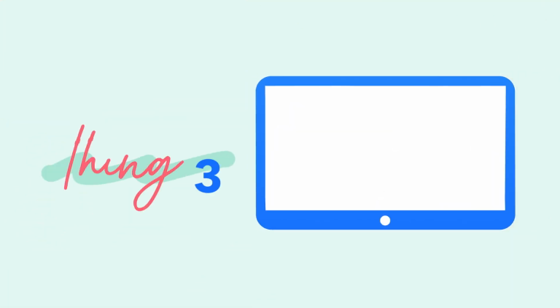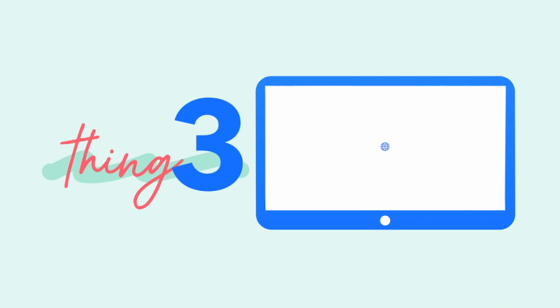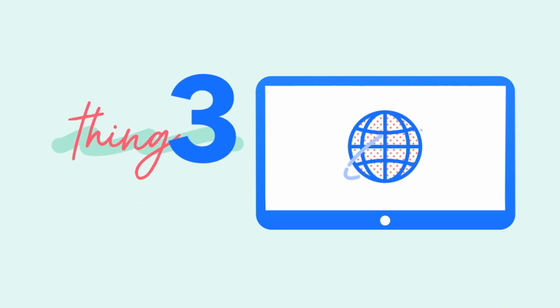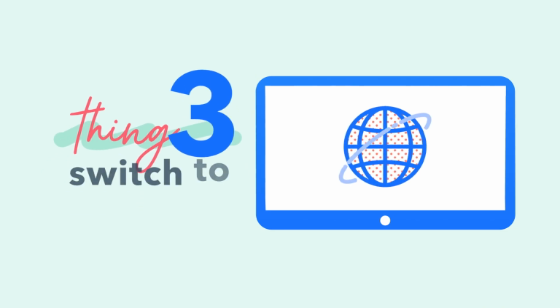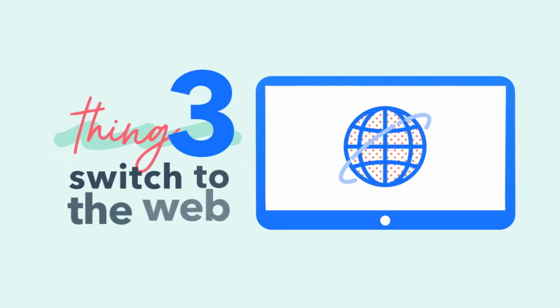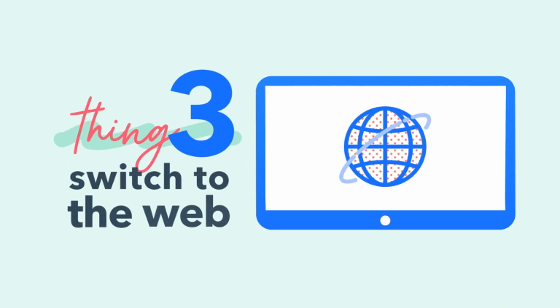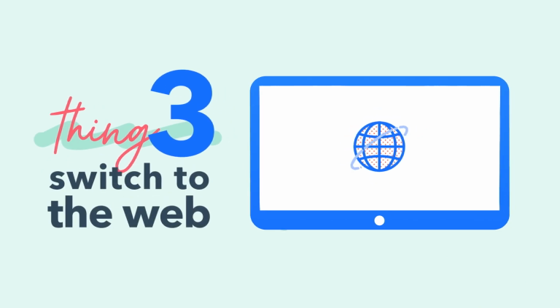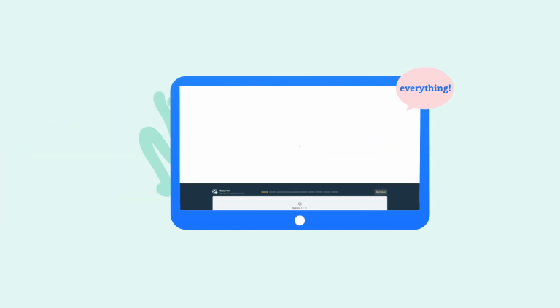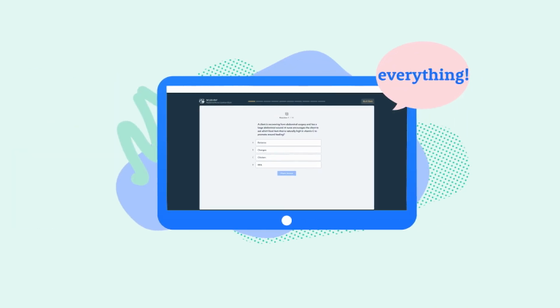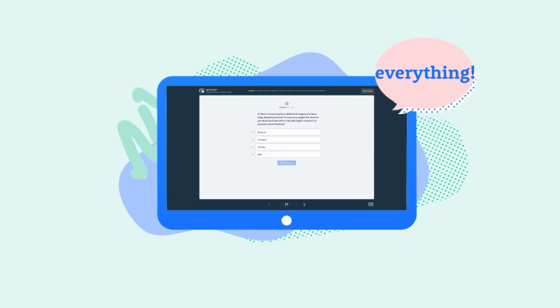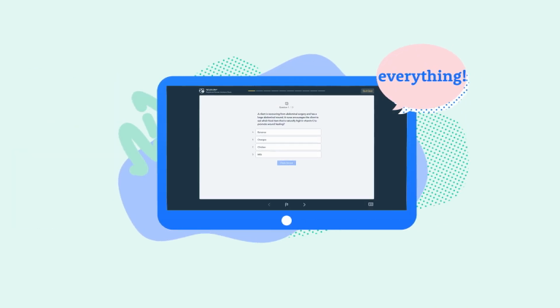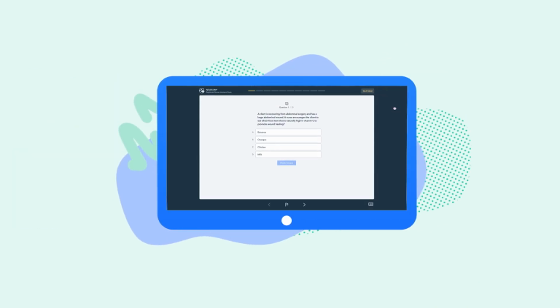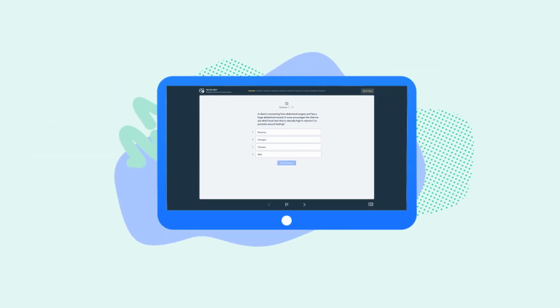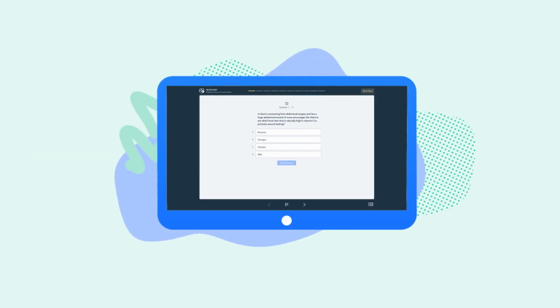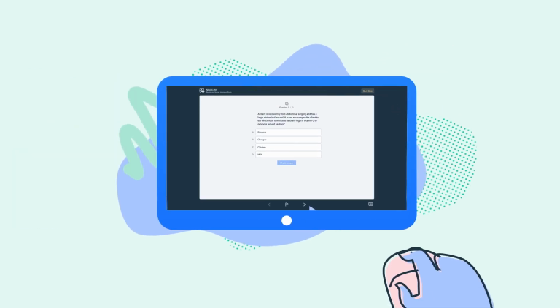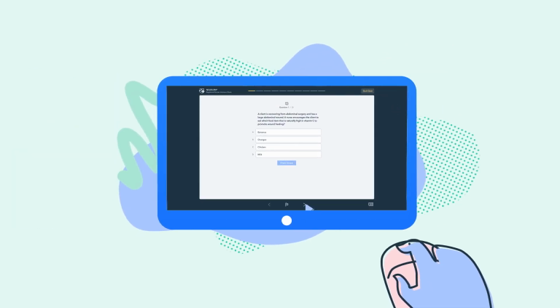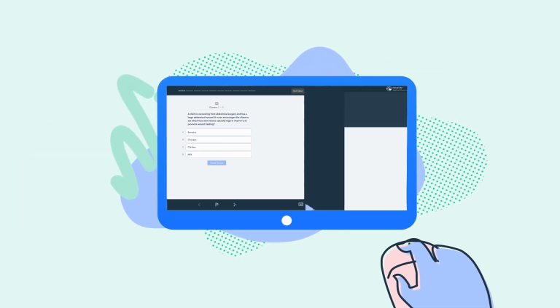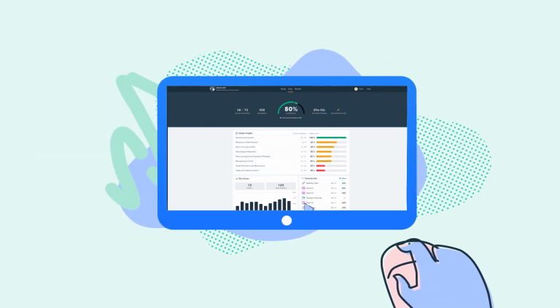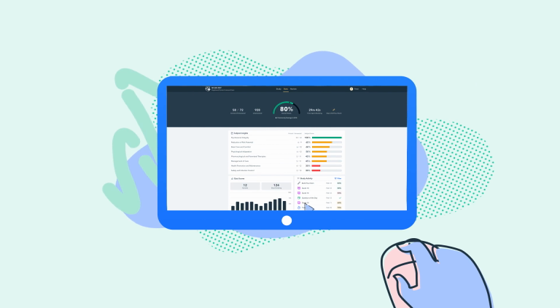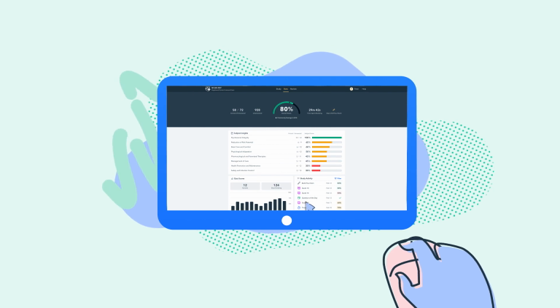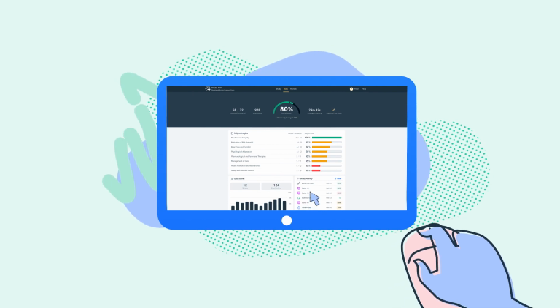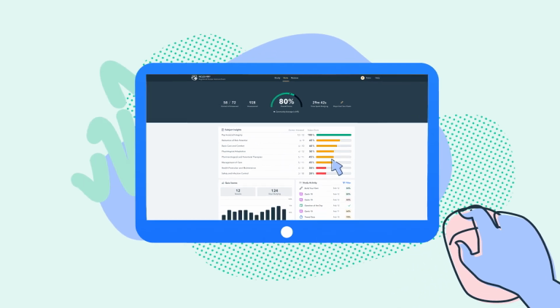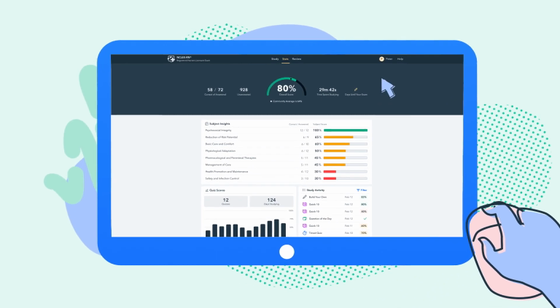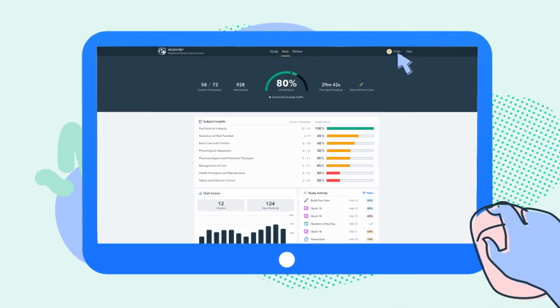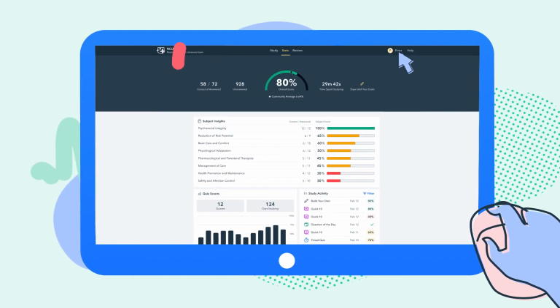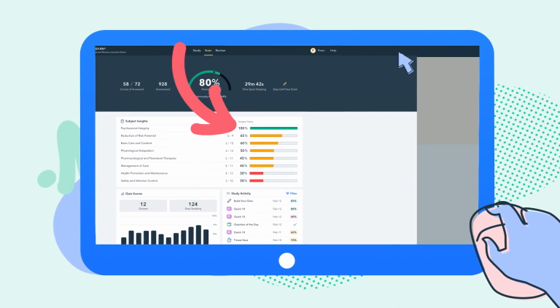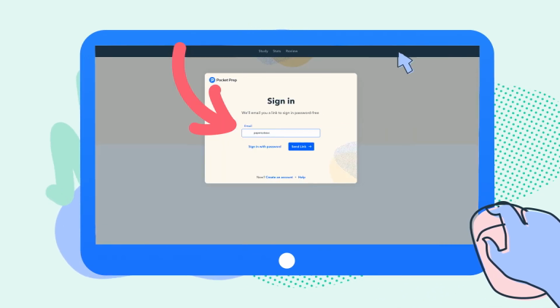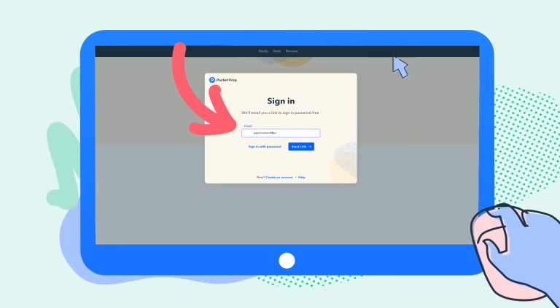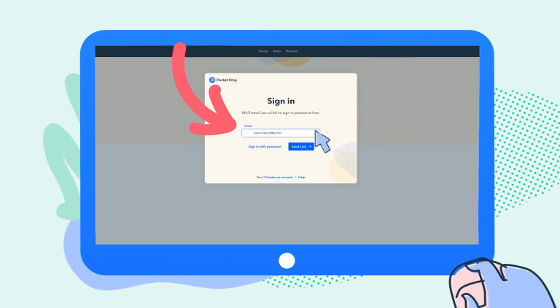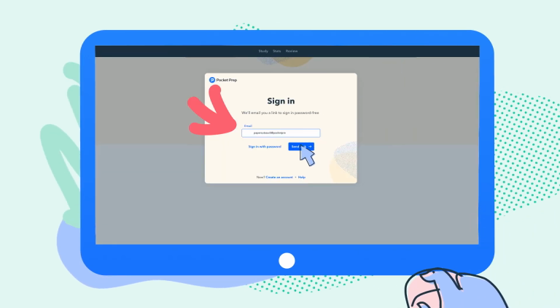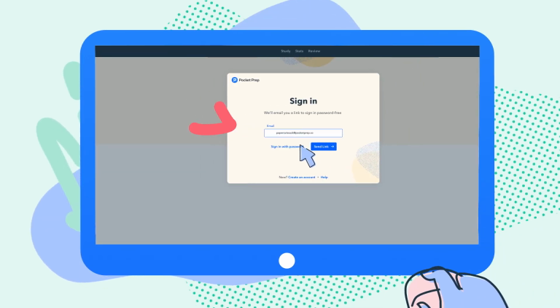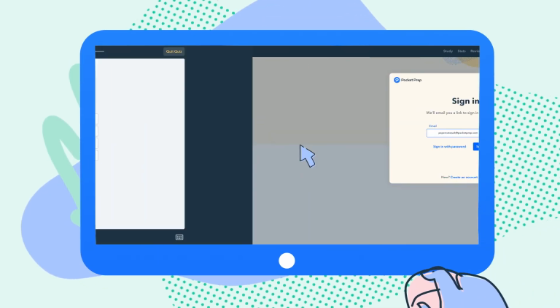Thing three: switch to the web. Everything in your app works the same way on the web — same features, same functions, bigger screen. Simply log on and get studying.